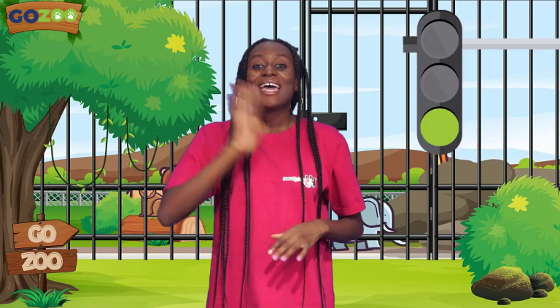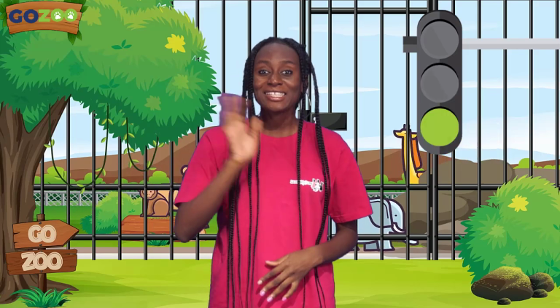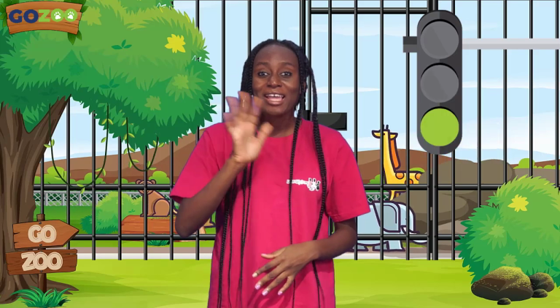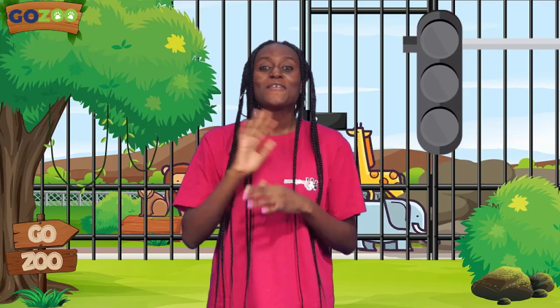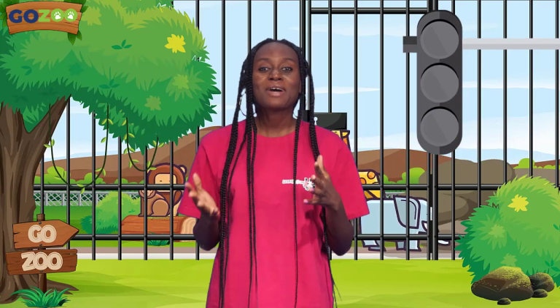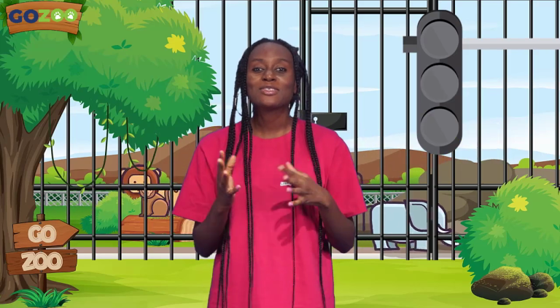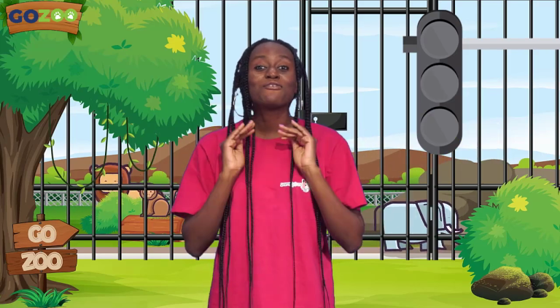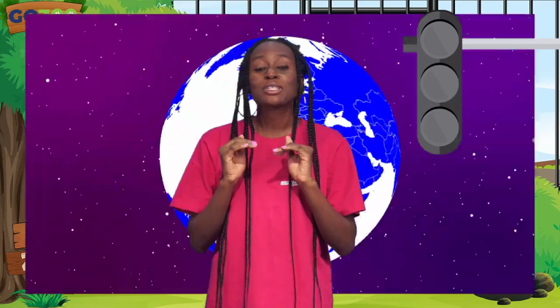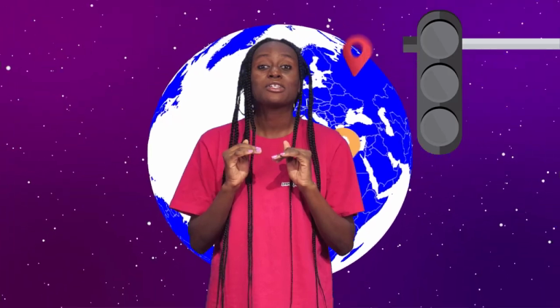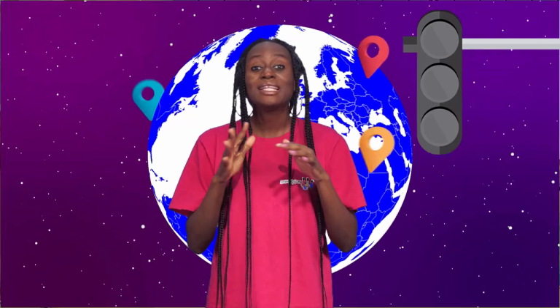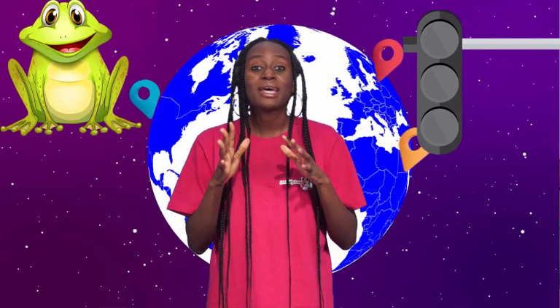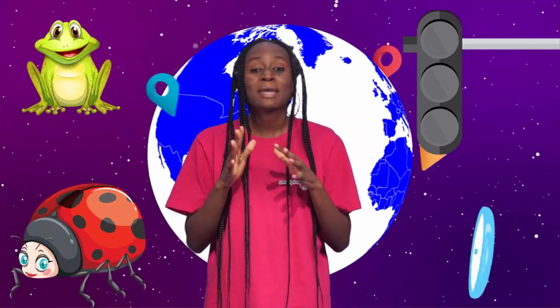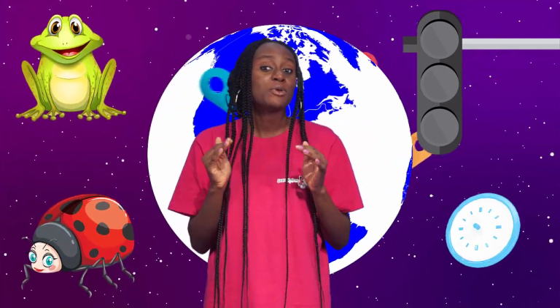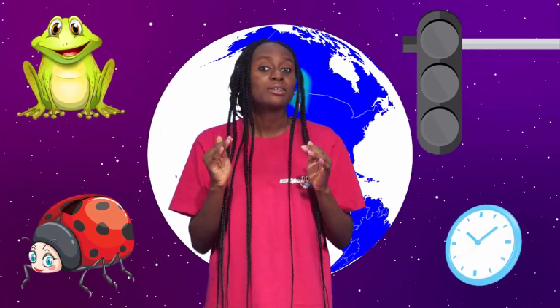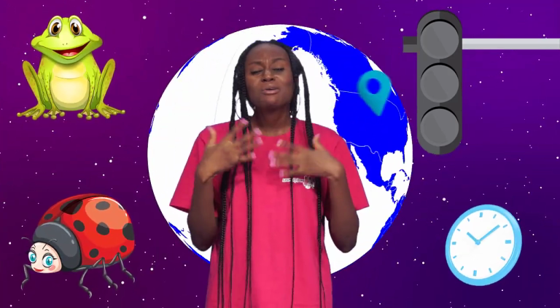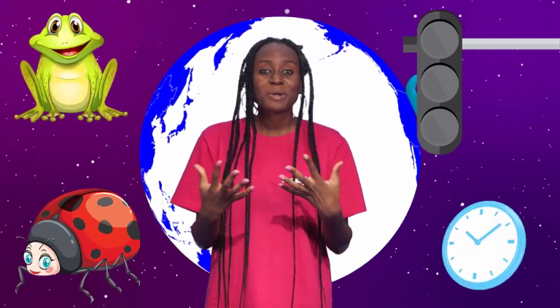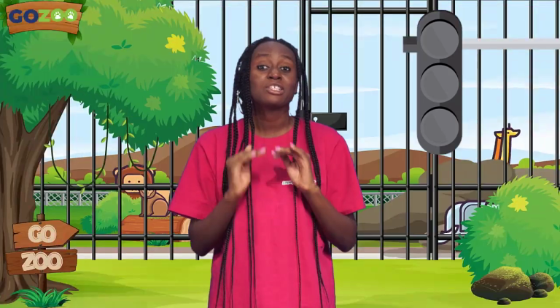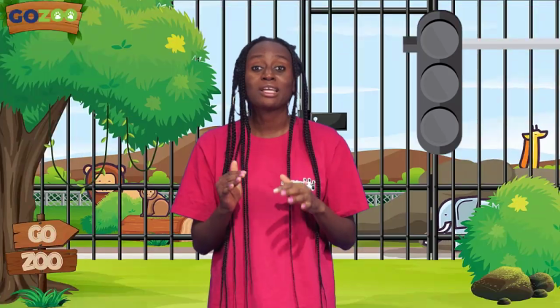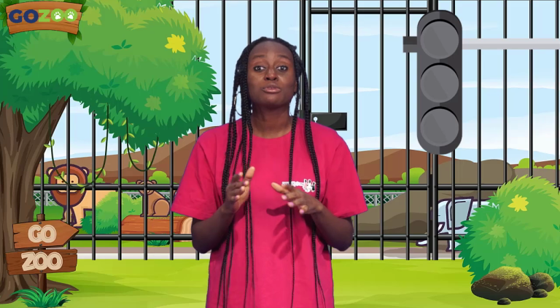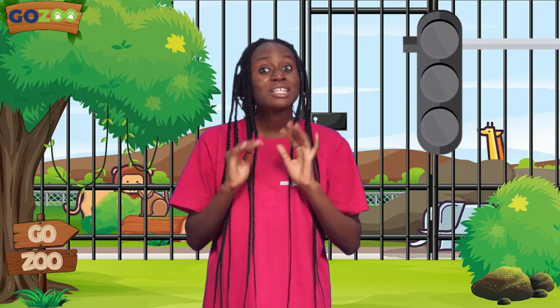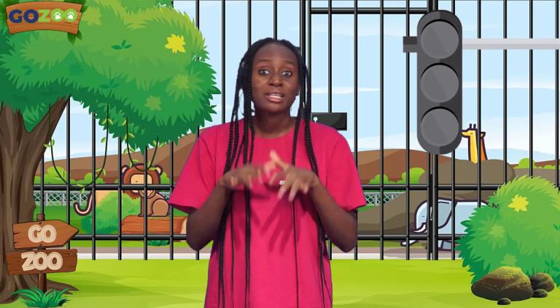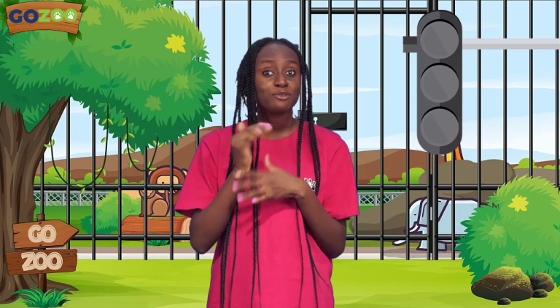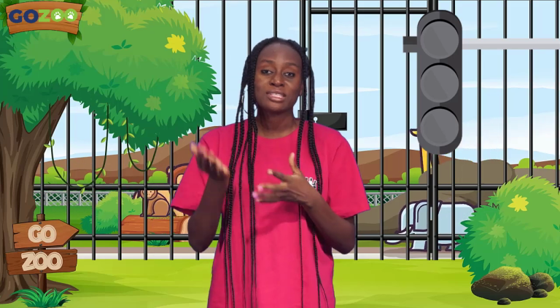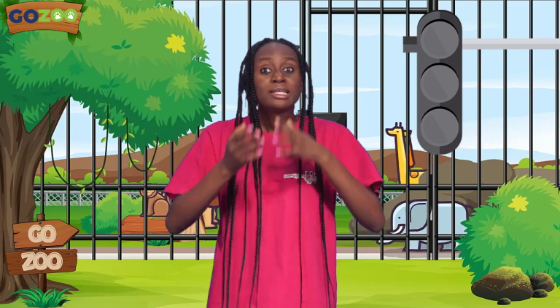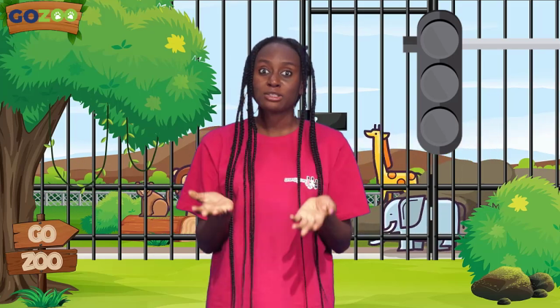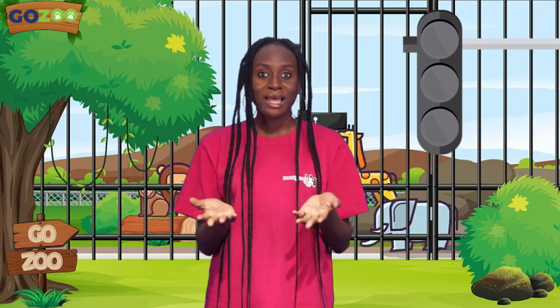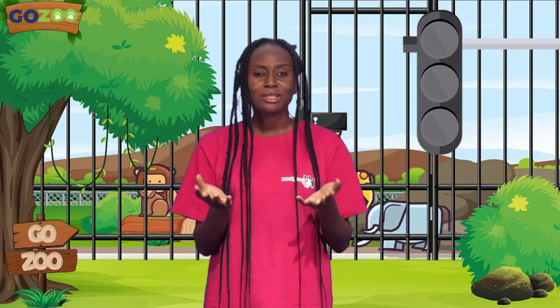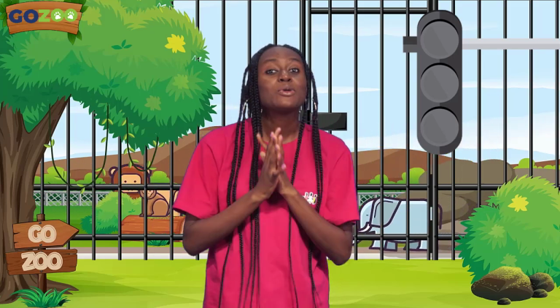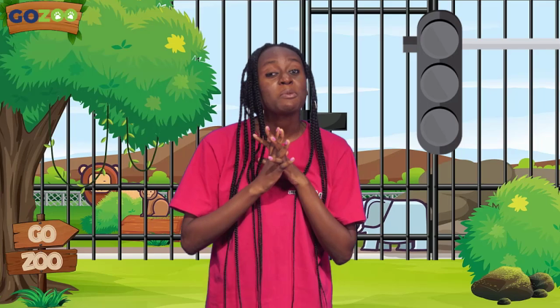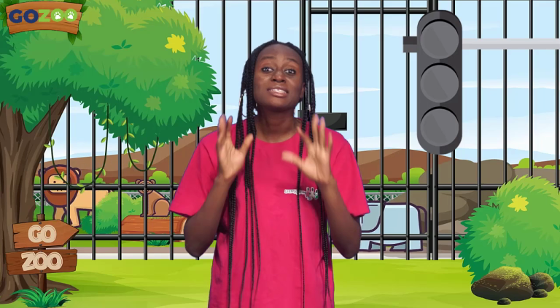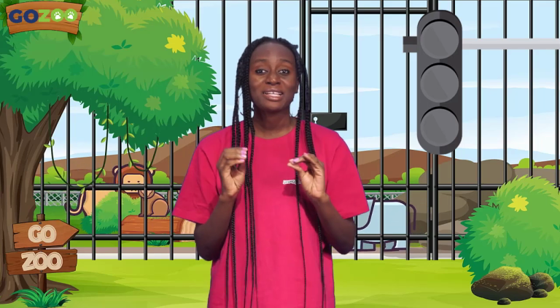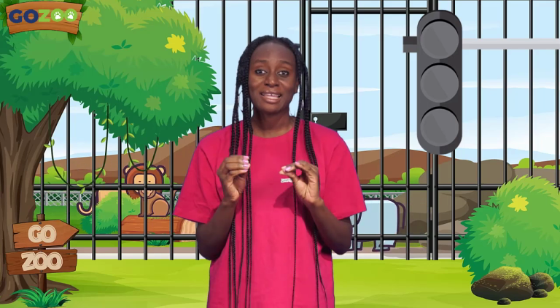Hey, look, it's our friends! Welcome back to GoZoo, guys — the virtual that allows you to learn about any animal, anytime and anywhere in the world. I was just practicing my traffic light rules because later in the day, I have to go to town to get some supplies. Will you help me memorize the traffic light signs?